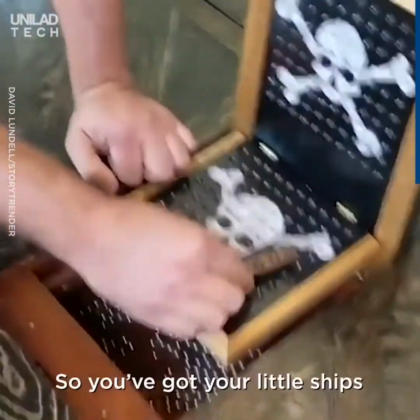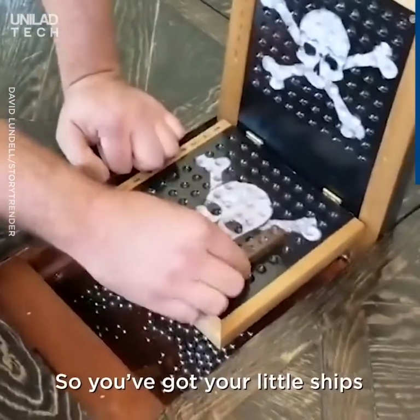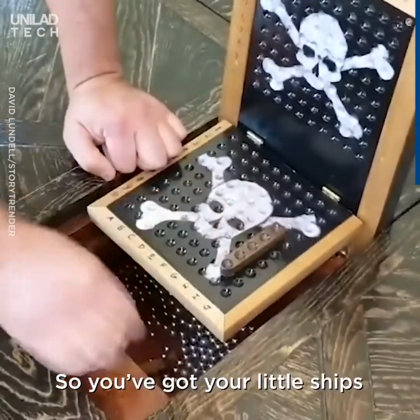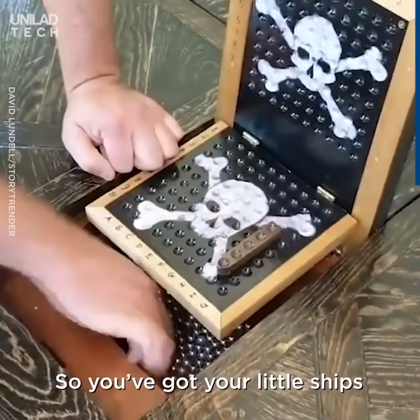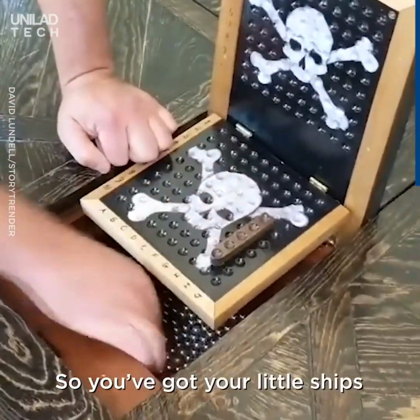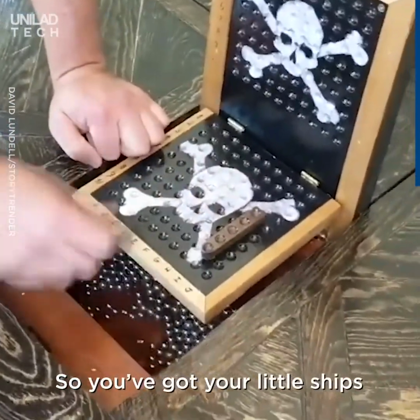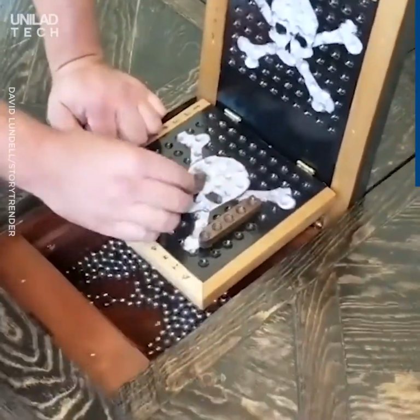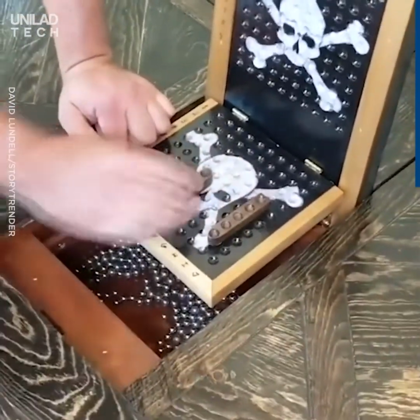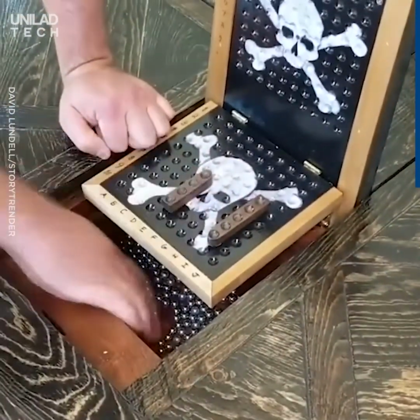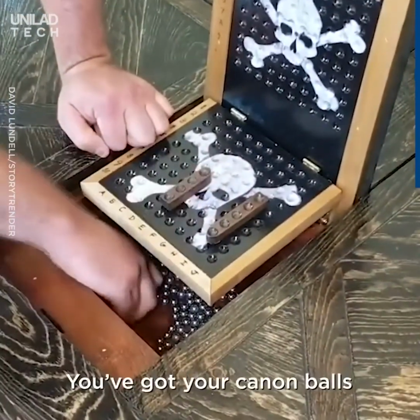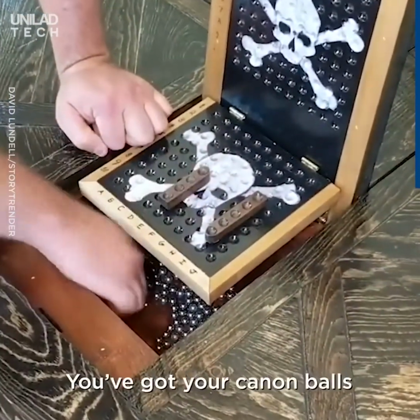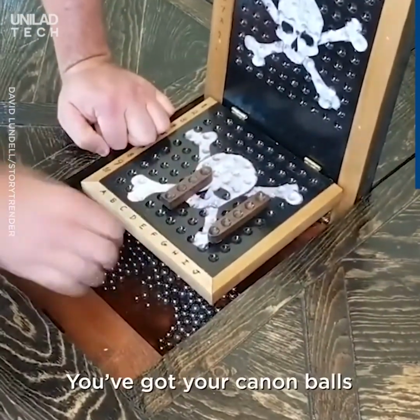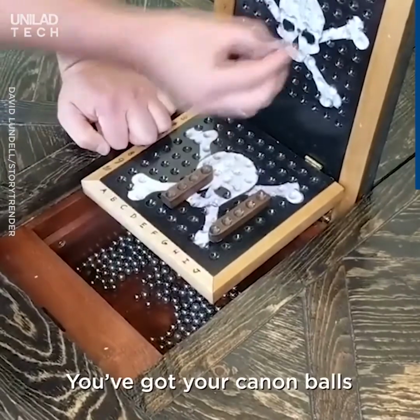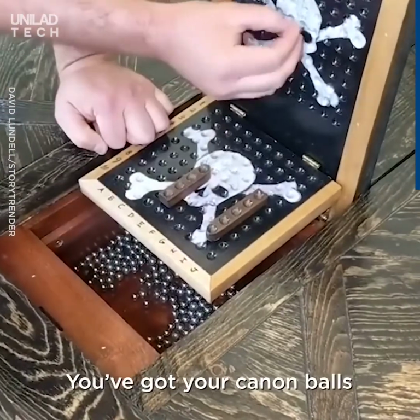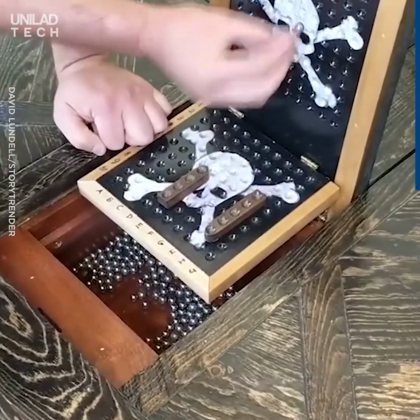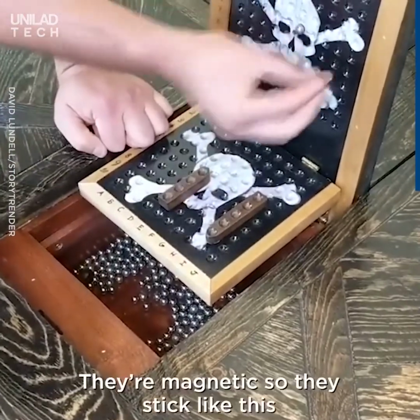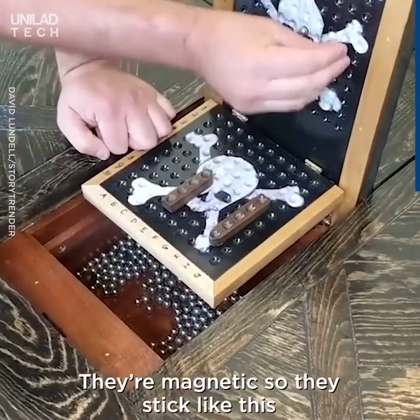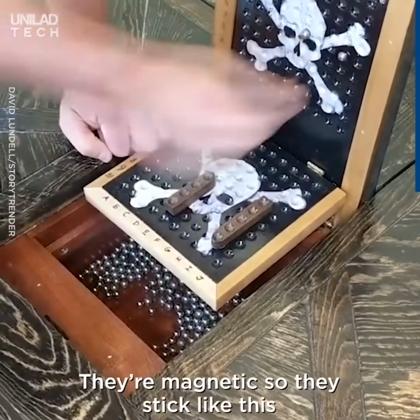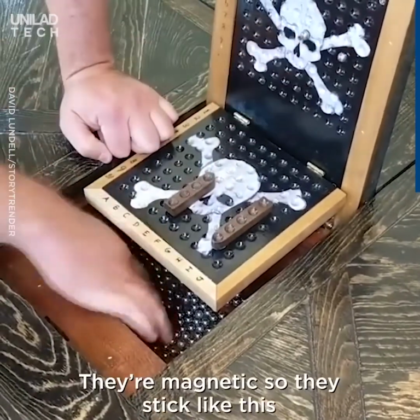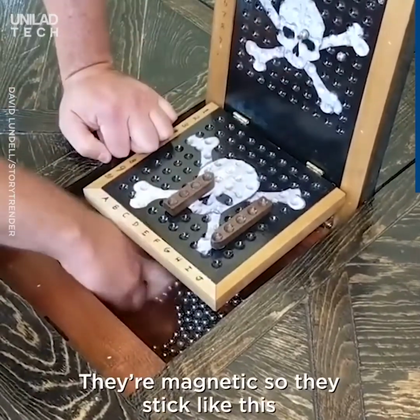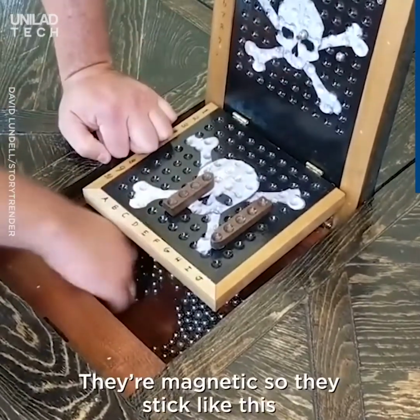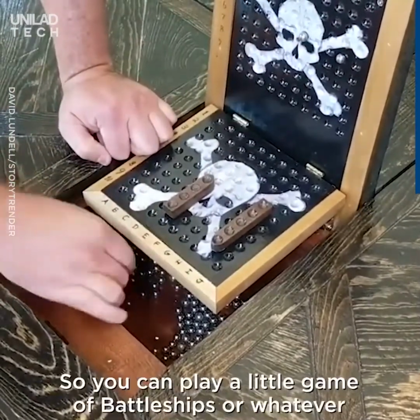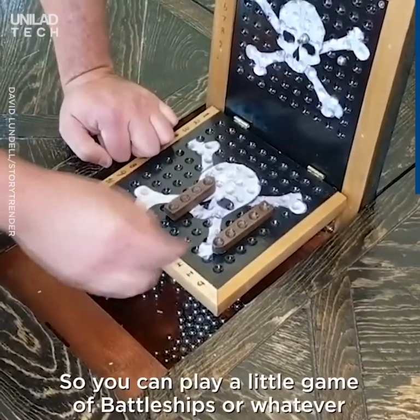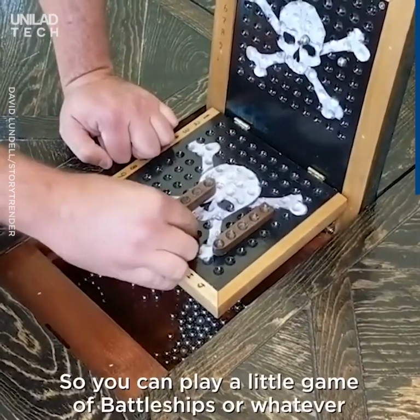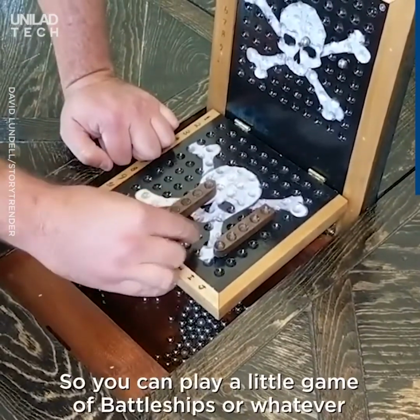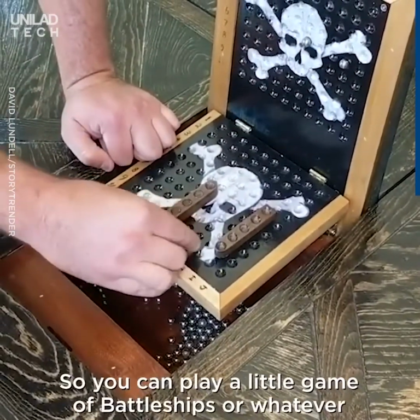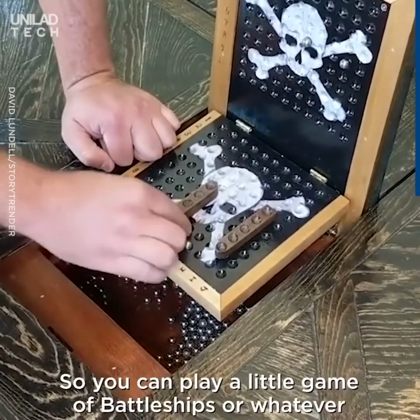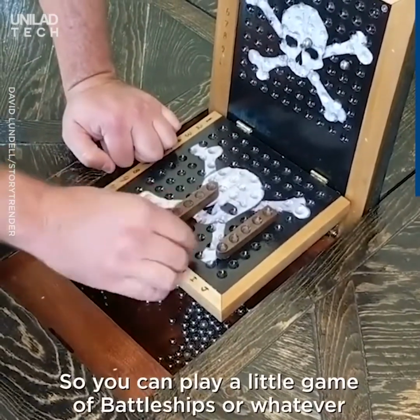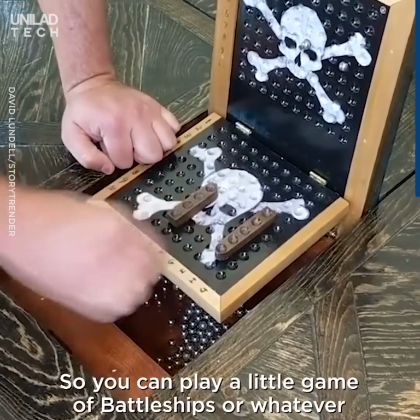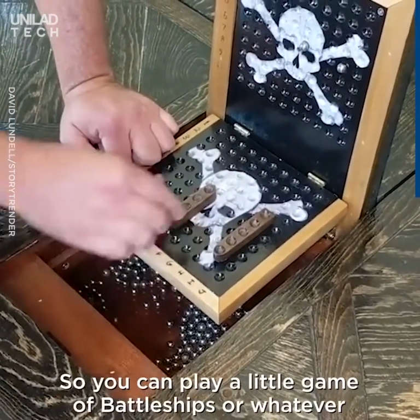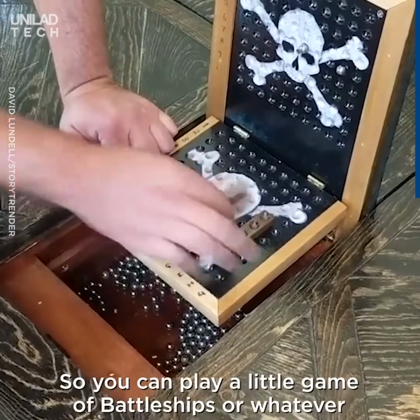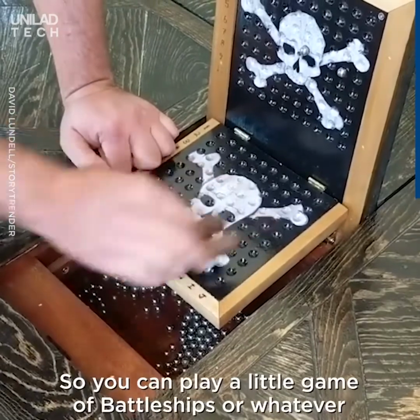So you got your little ships, you got your cannonballs — they're magnetic, so they stick up there, so you can play a little game of battle boats.